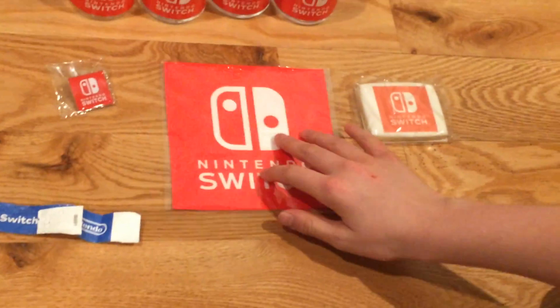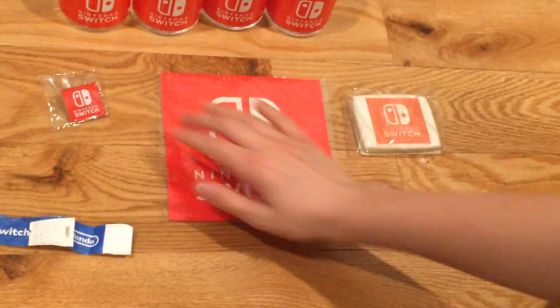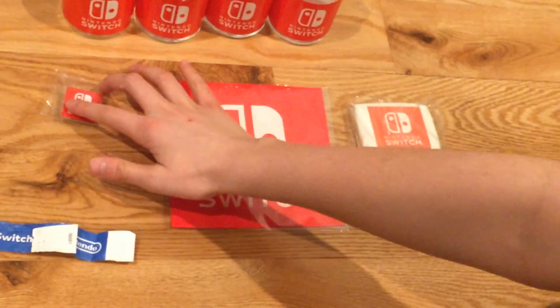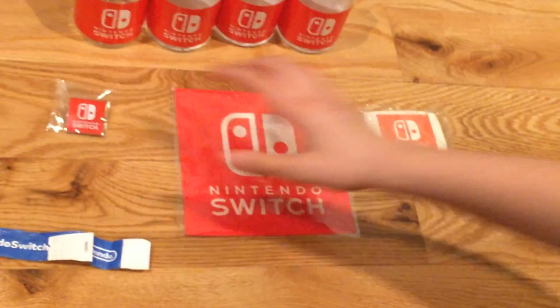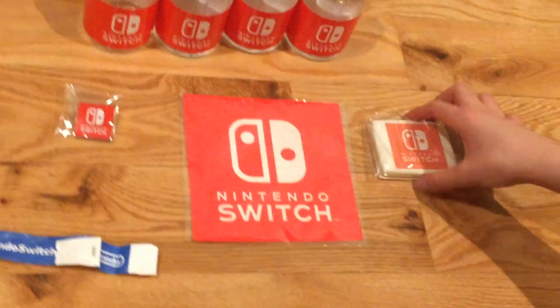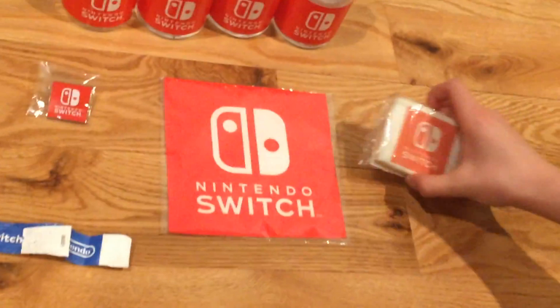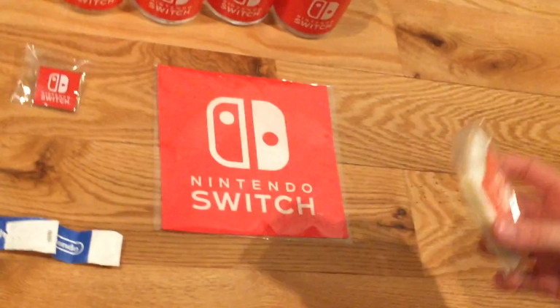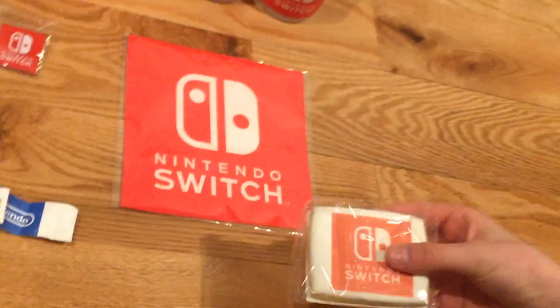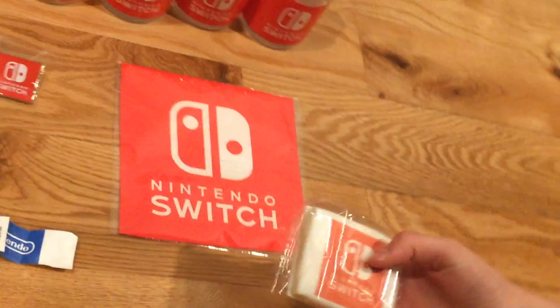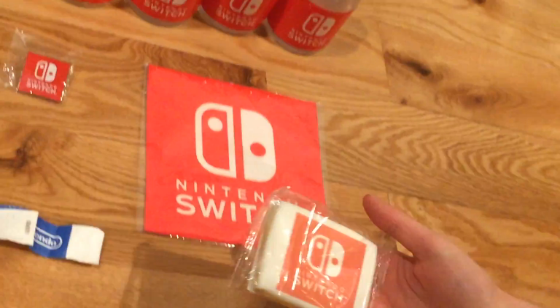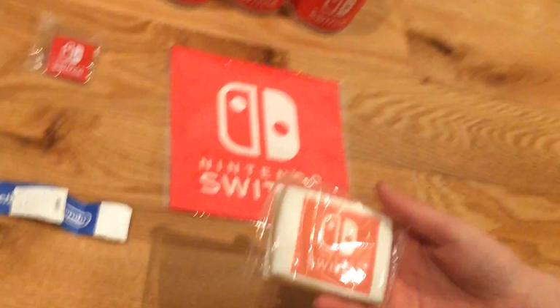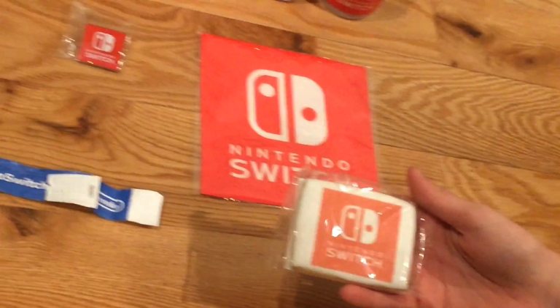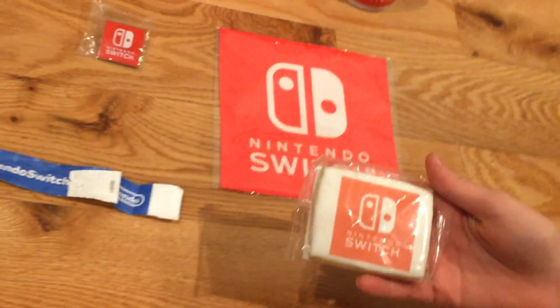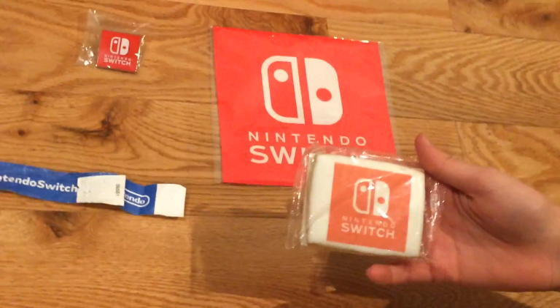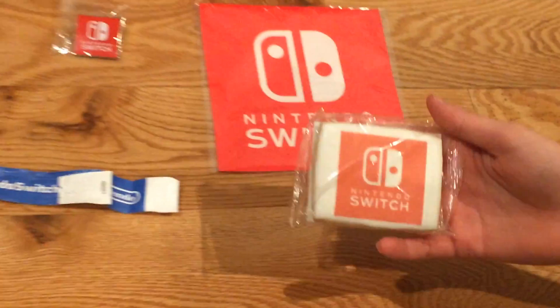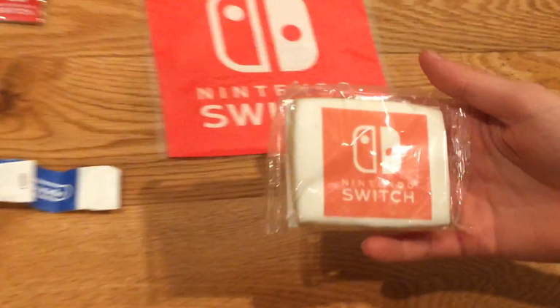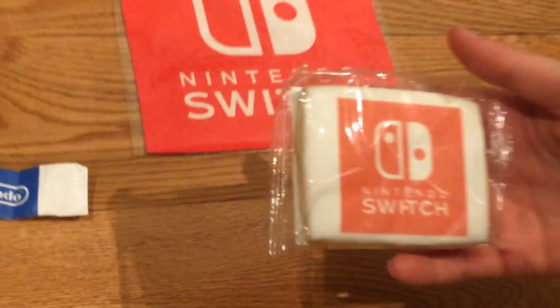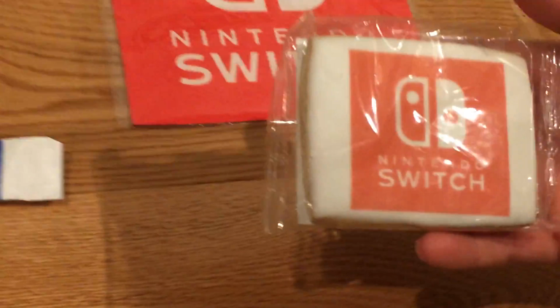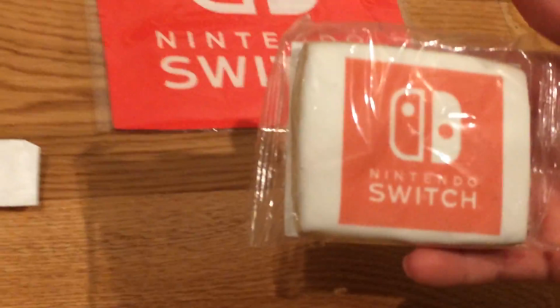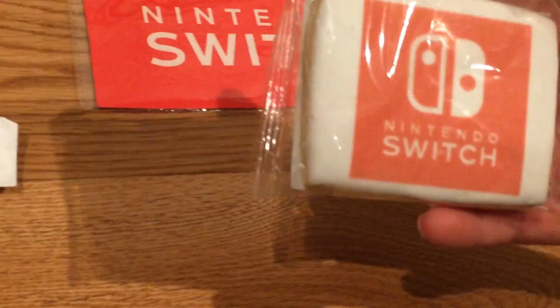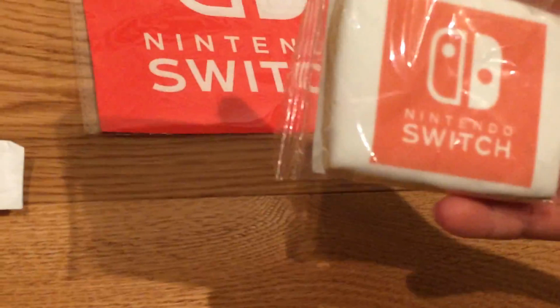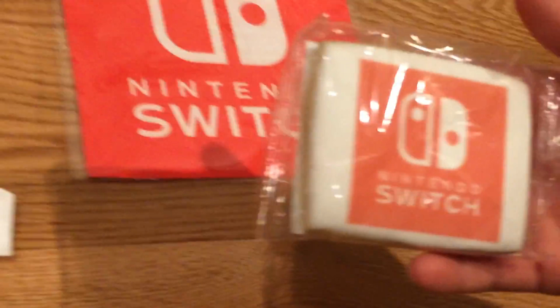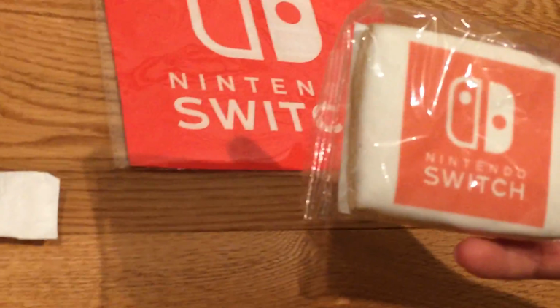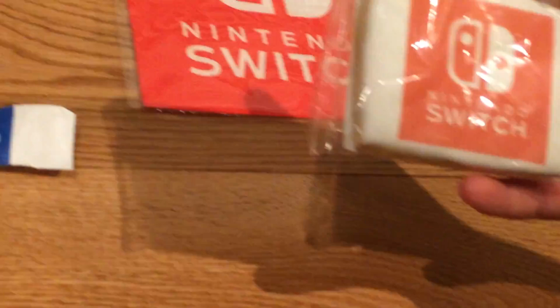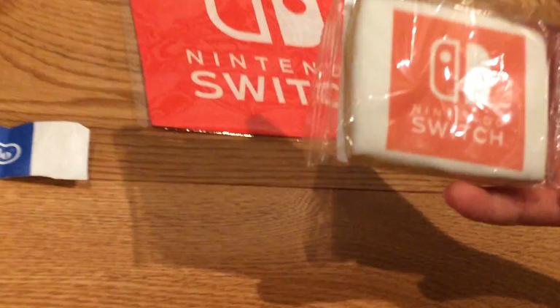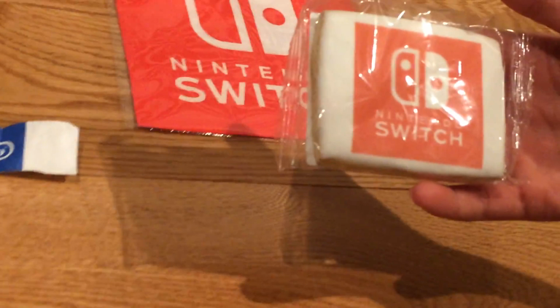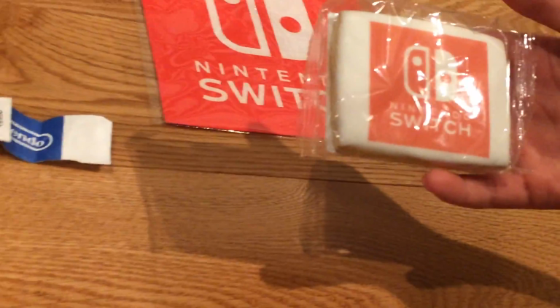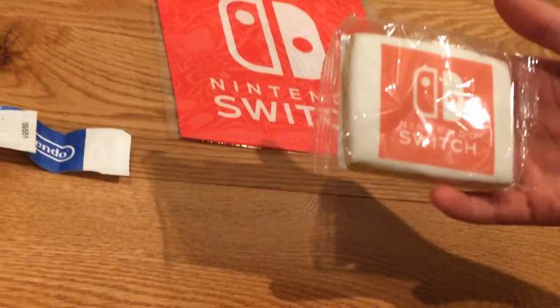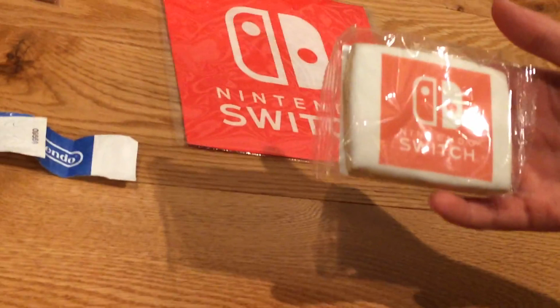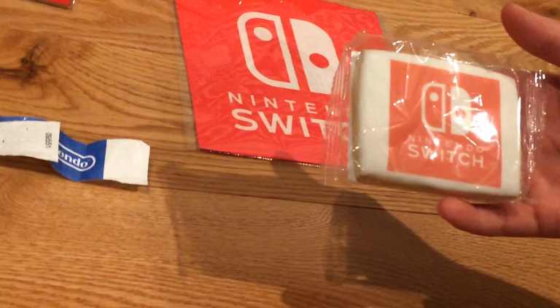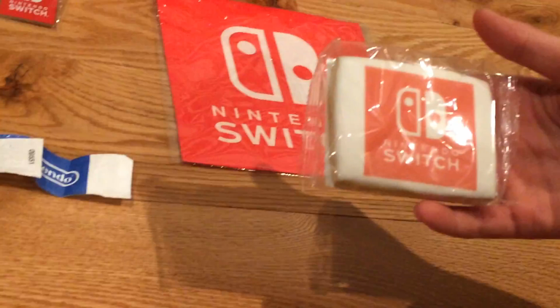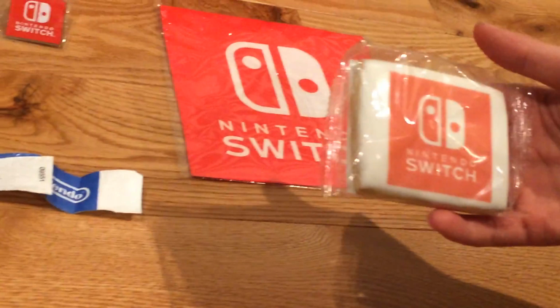The next thing we have — this is pretty funny — is this cookie. They gave out cookies there. I ate one of them, they're pretty bad. They're just like a sugar cookie with frosting on it.